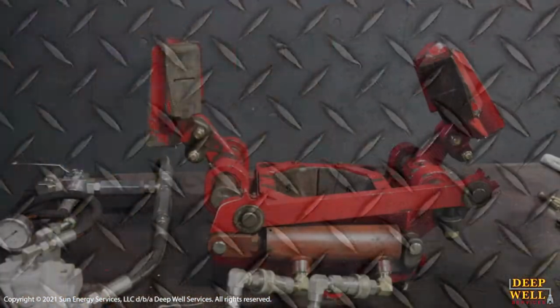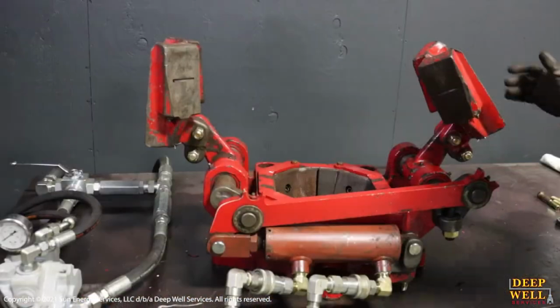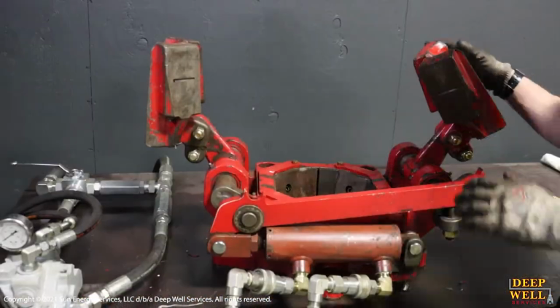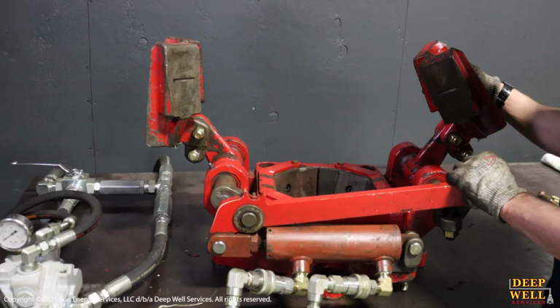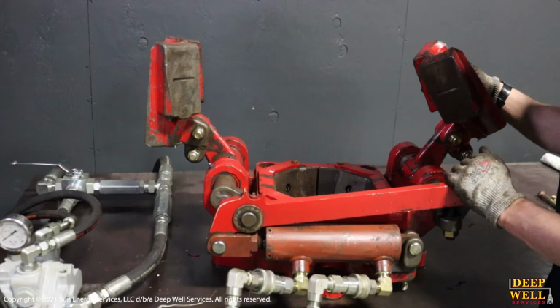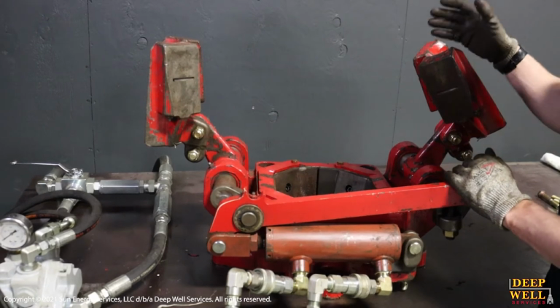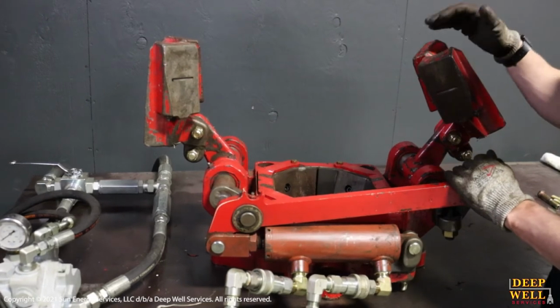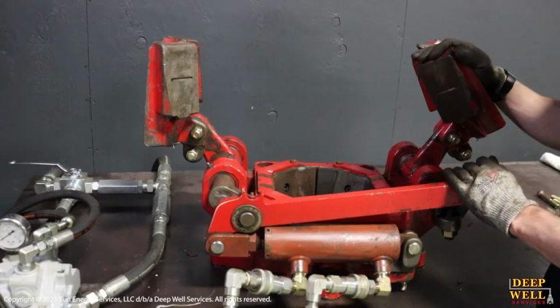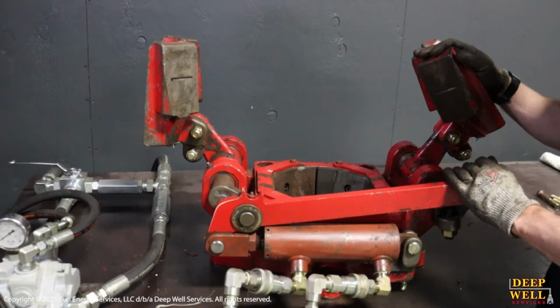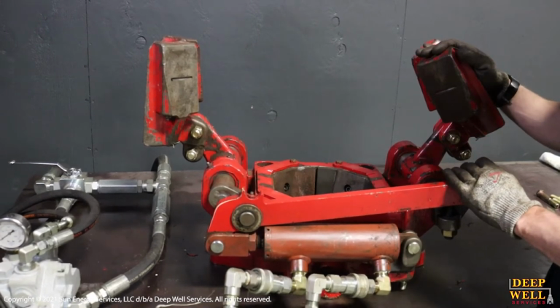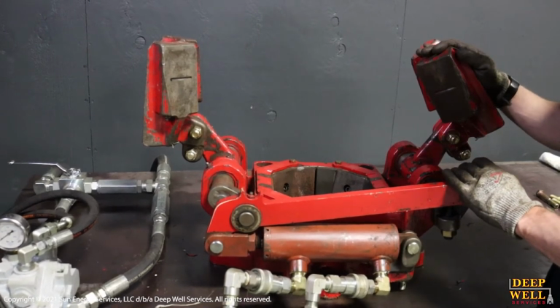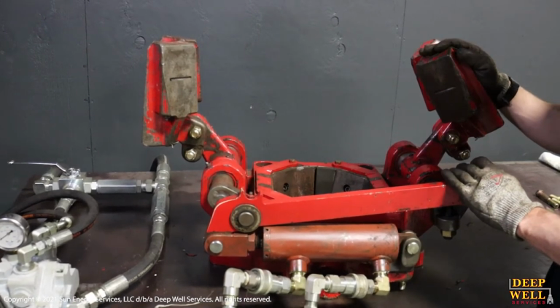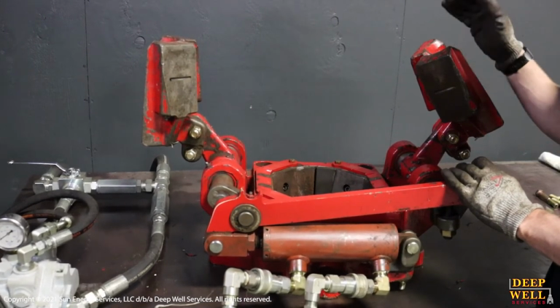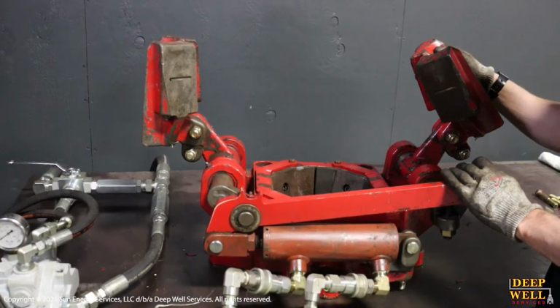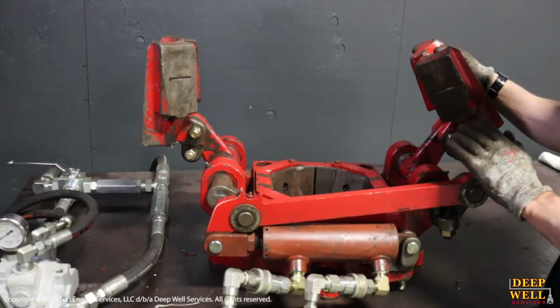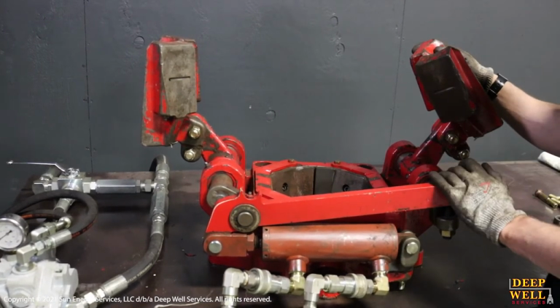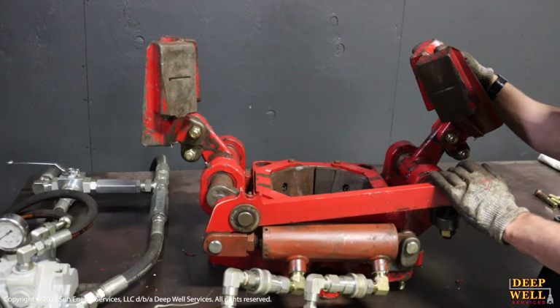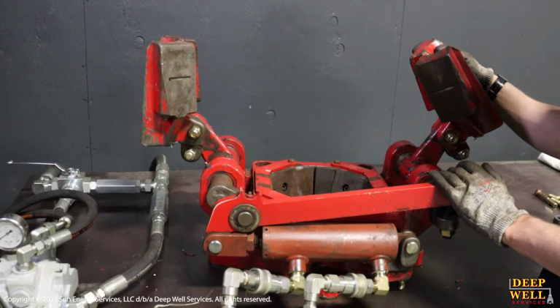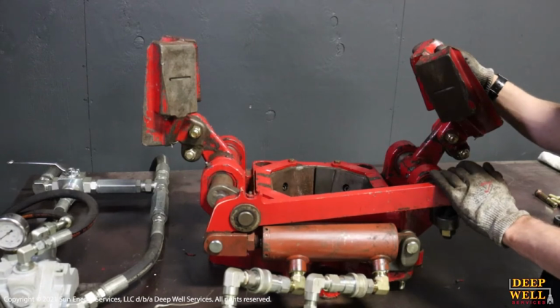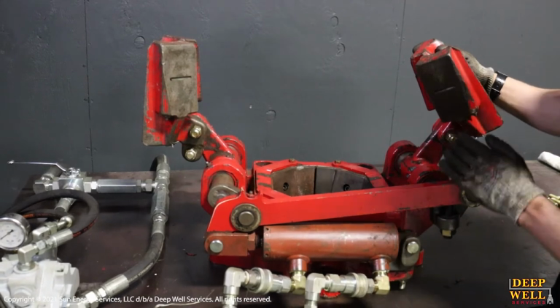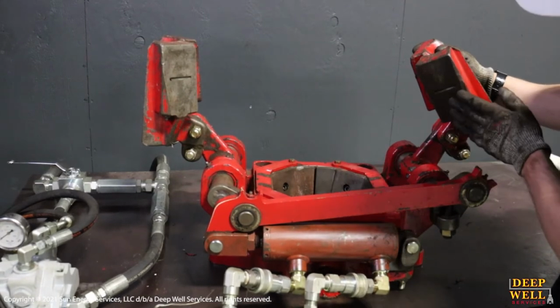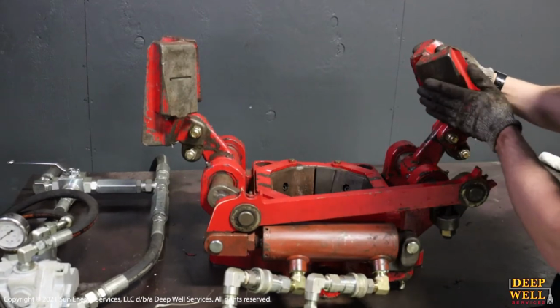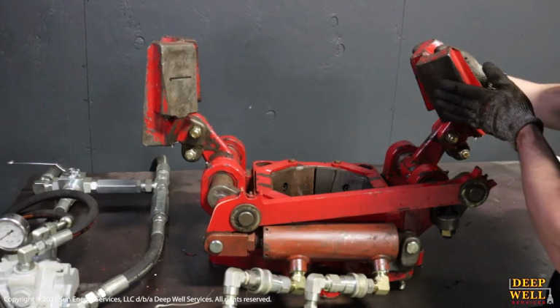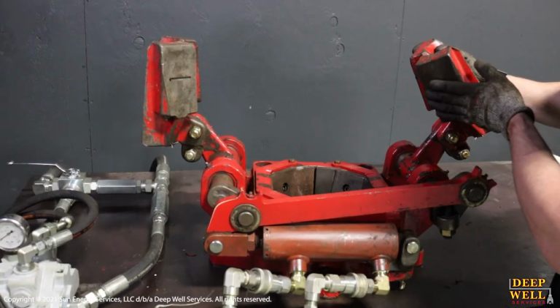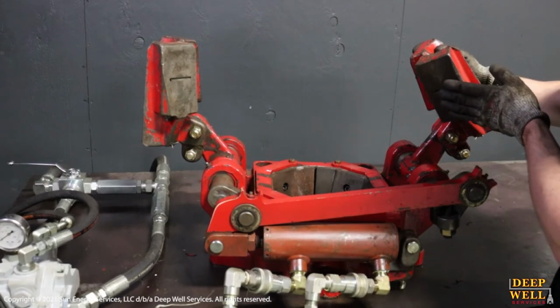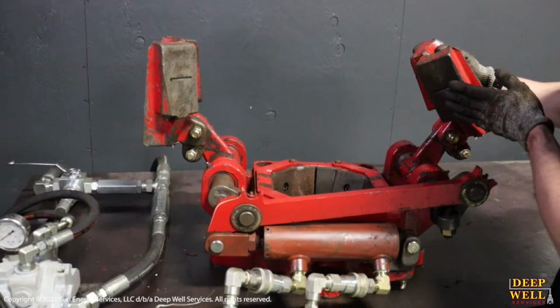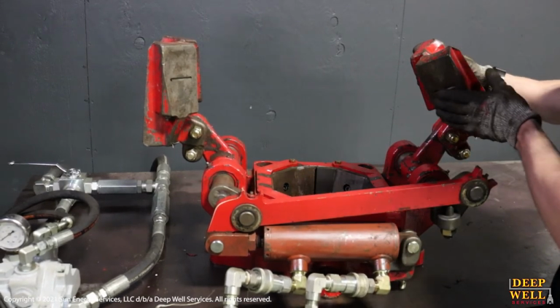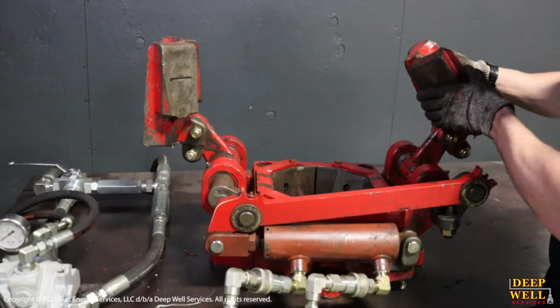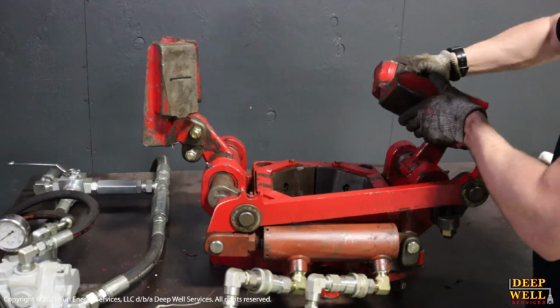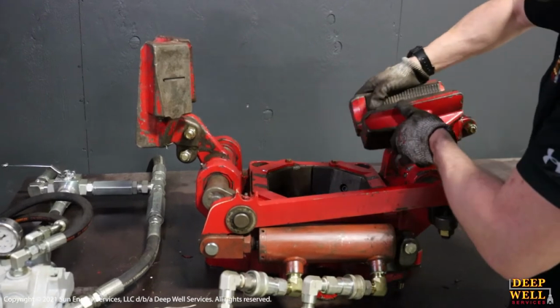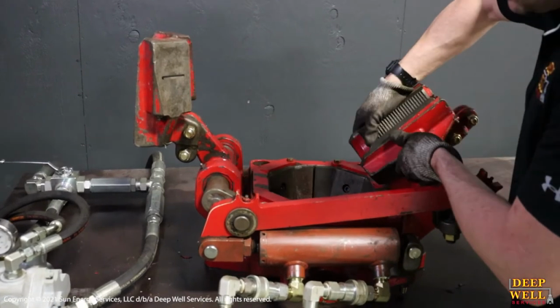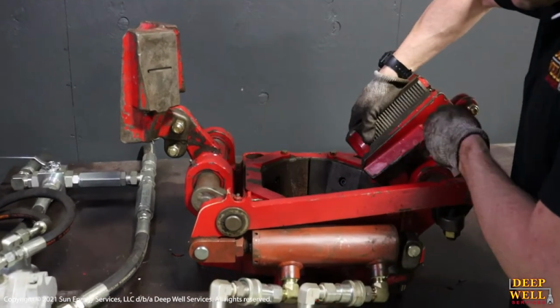Having a closer look at how these slips are rated to hold 10,000 foot-pounds of torque, you can see that the flat back of this slip carrier — when it's sitting down,